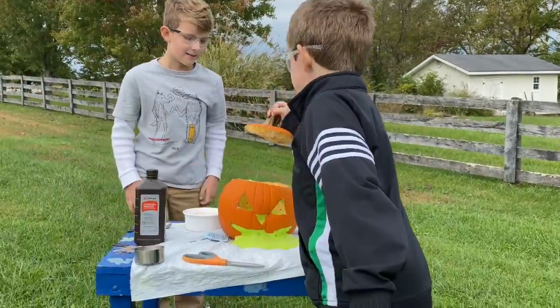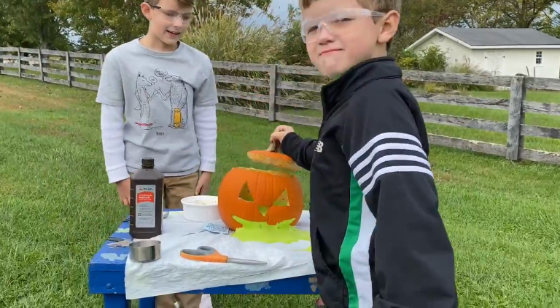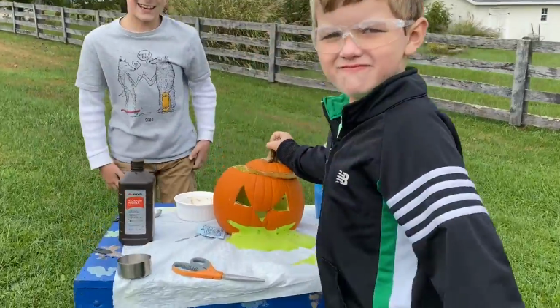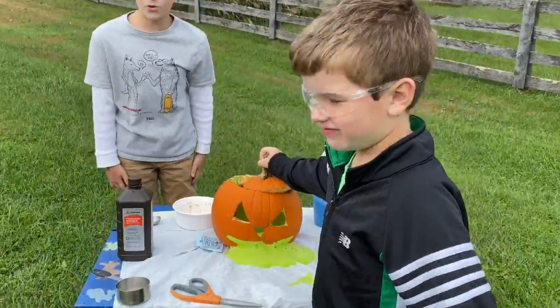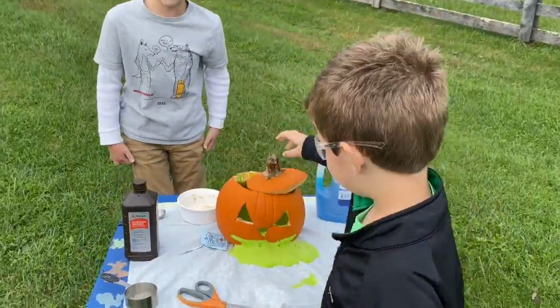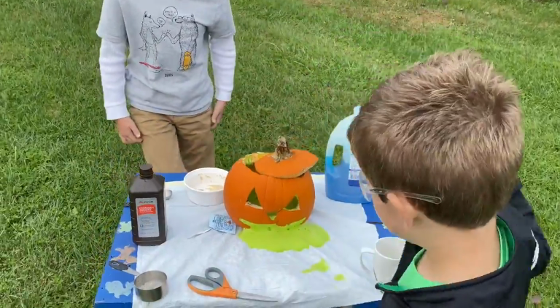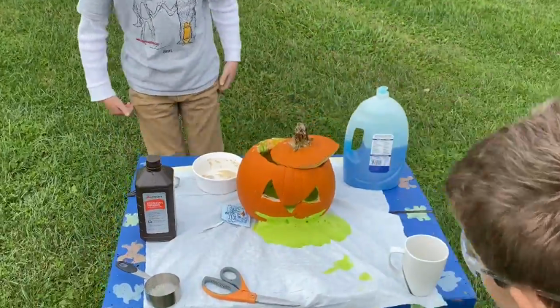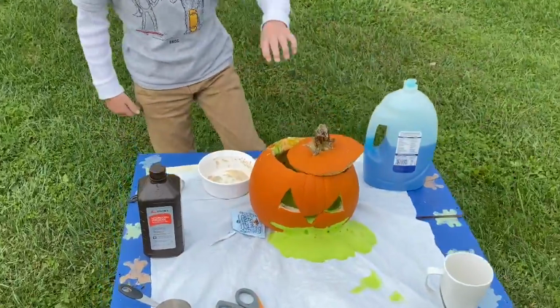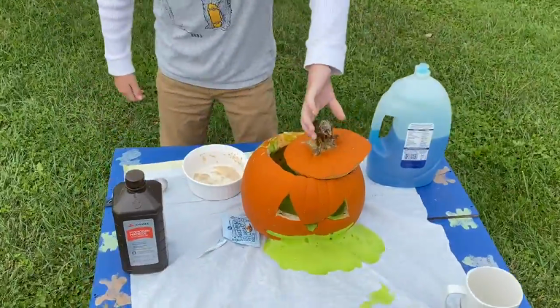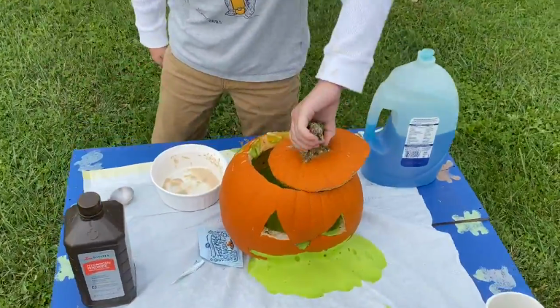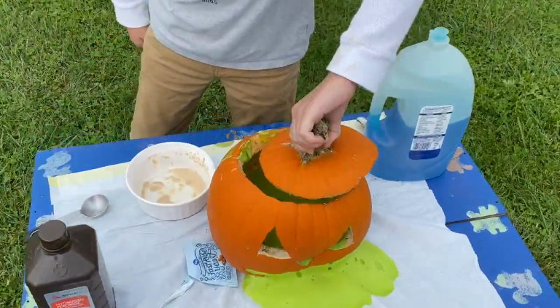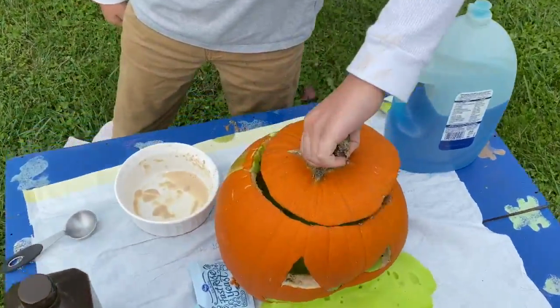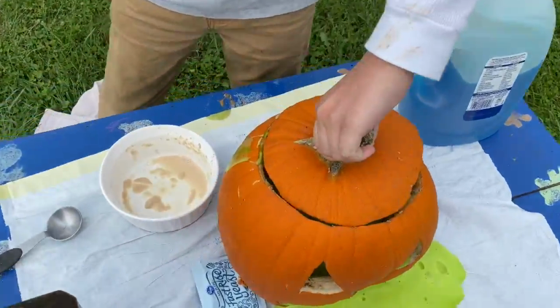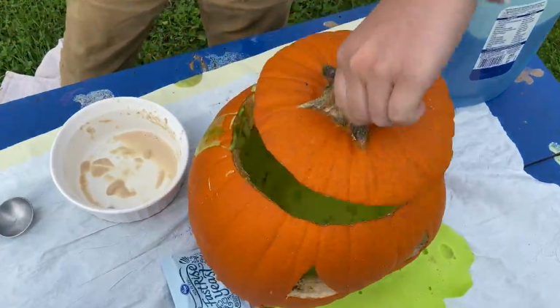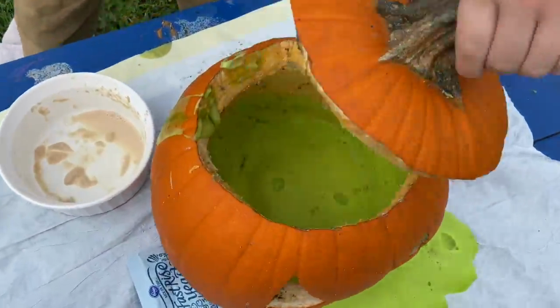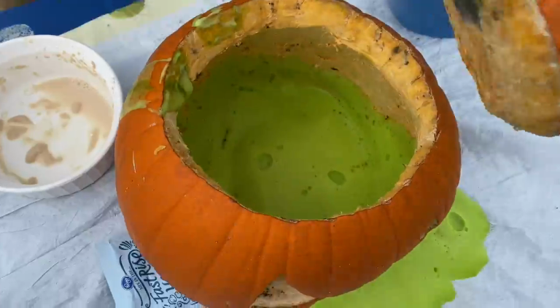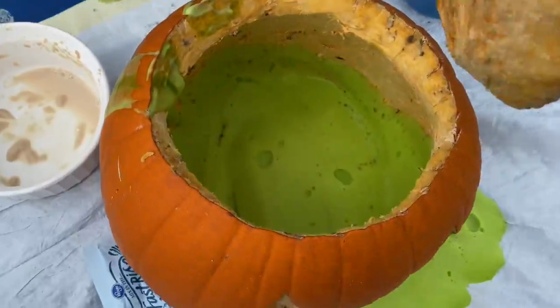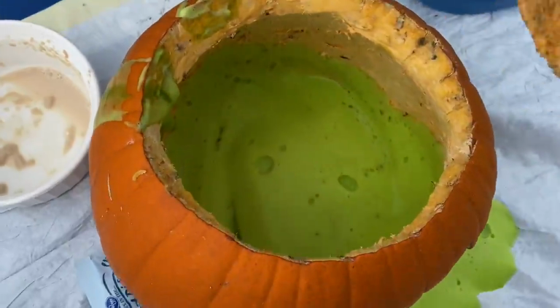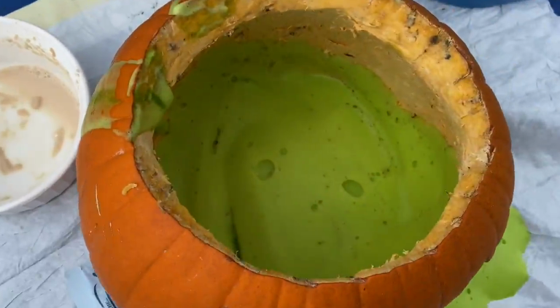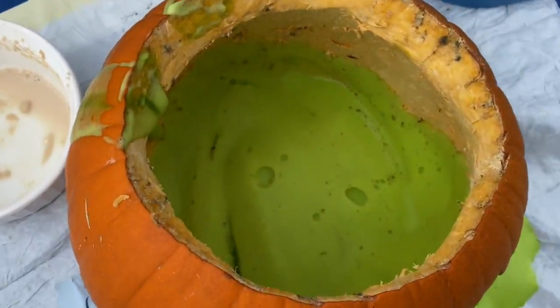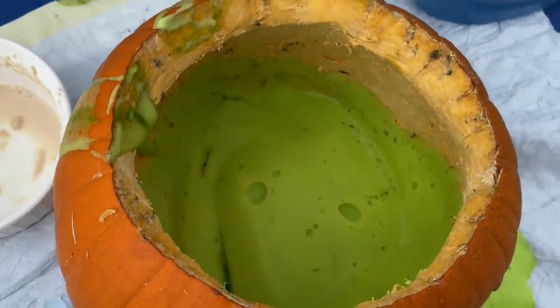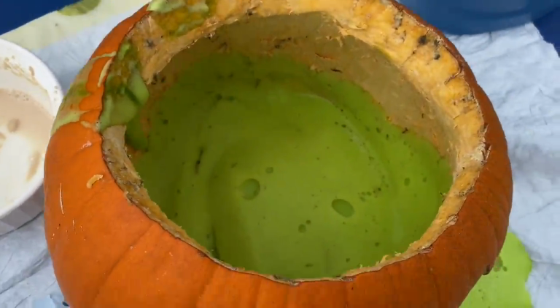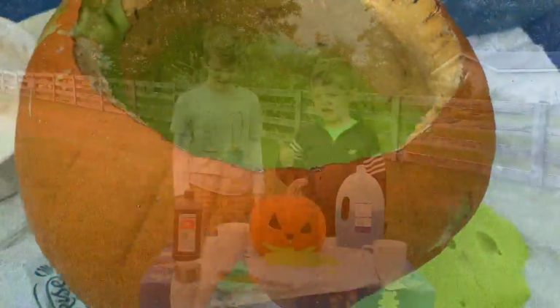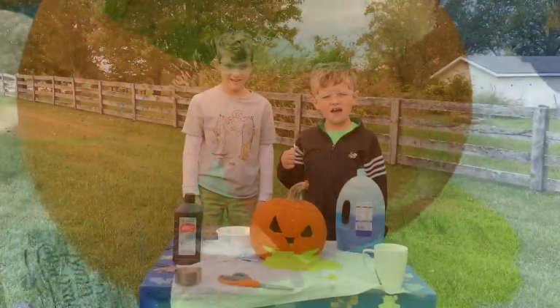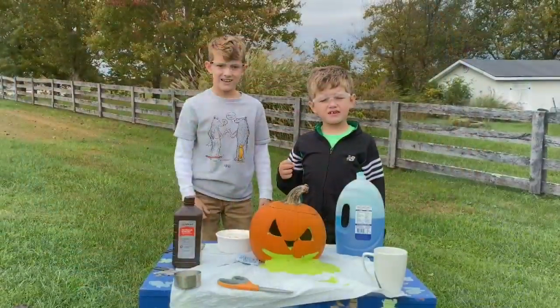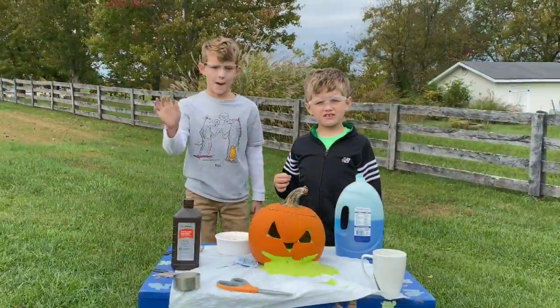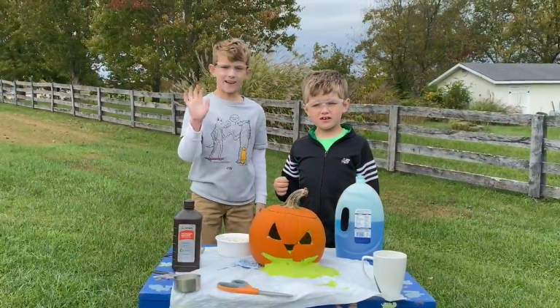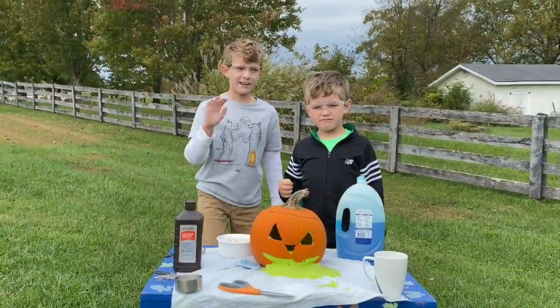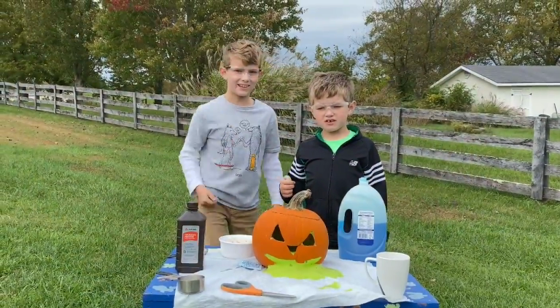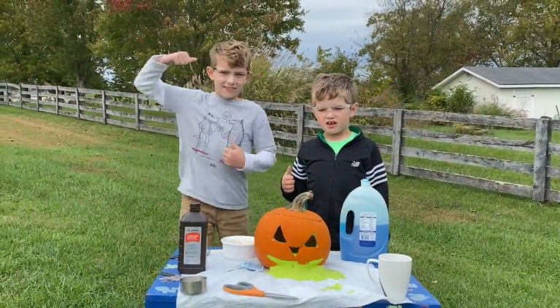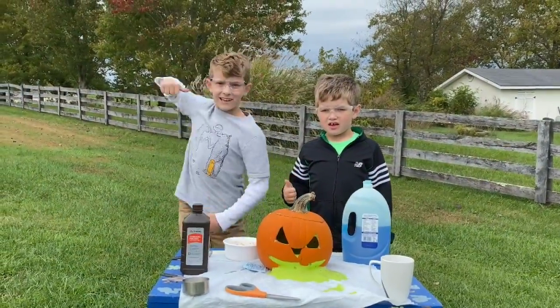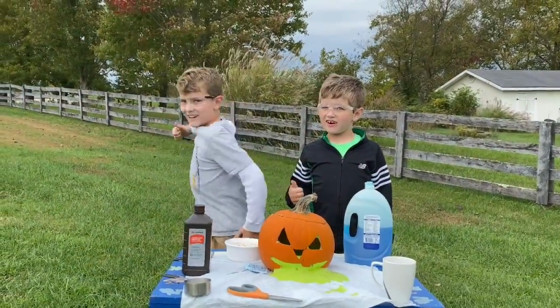And a huge mess on the inside. Let's see what it looks like on the inside. Happy Halloween, and go have some science fun!